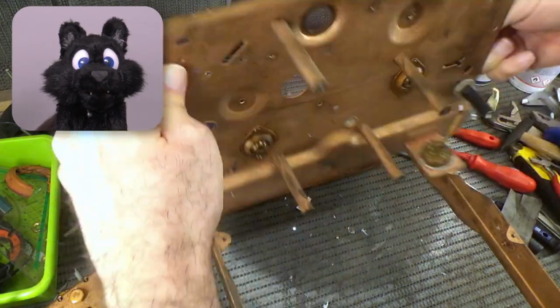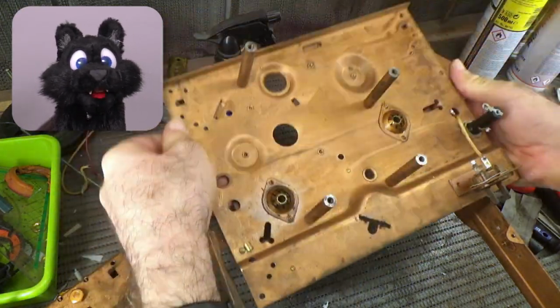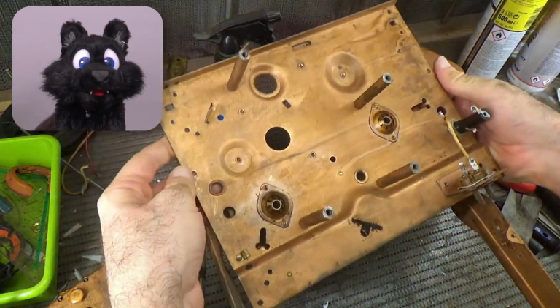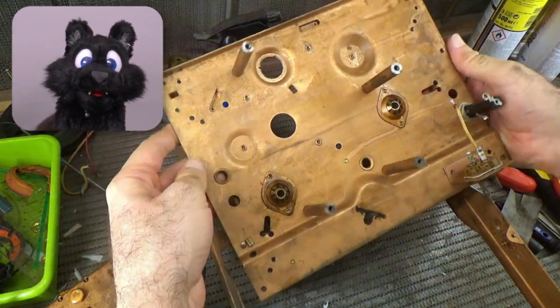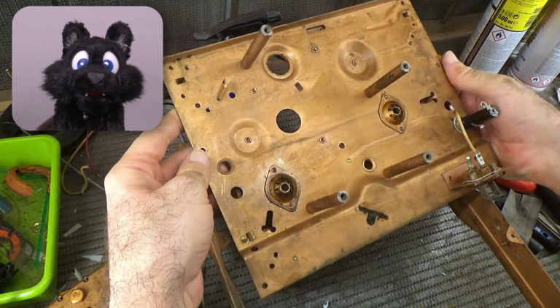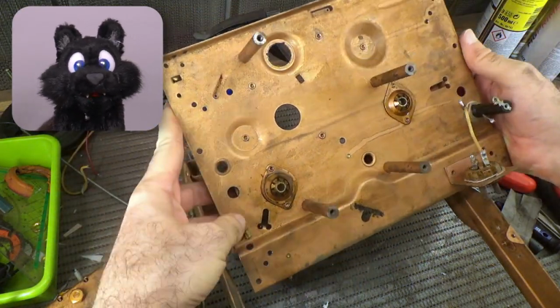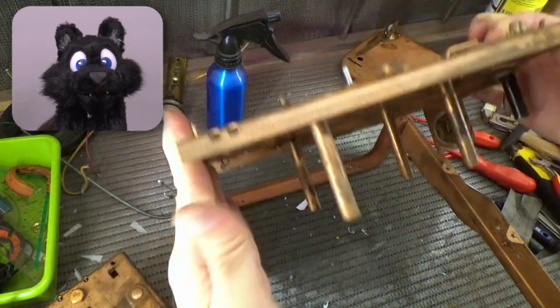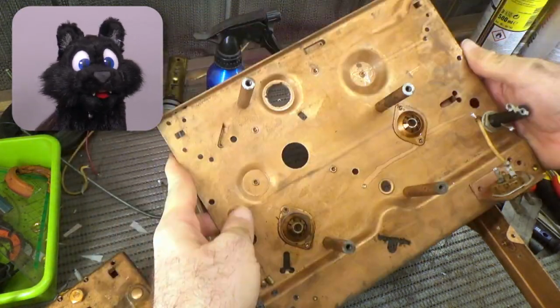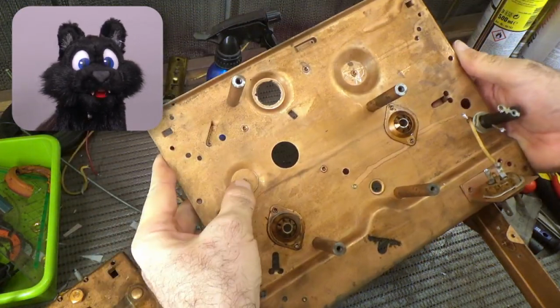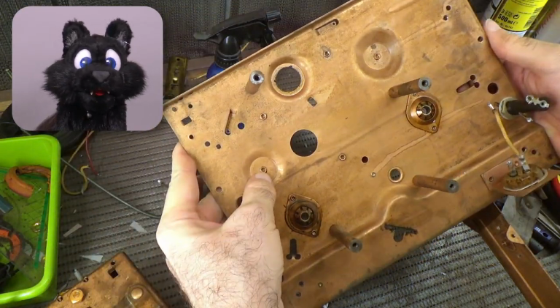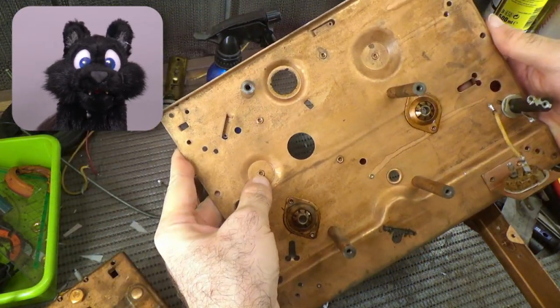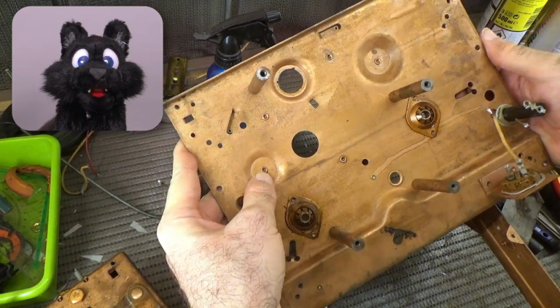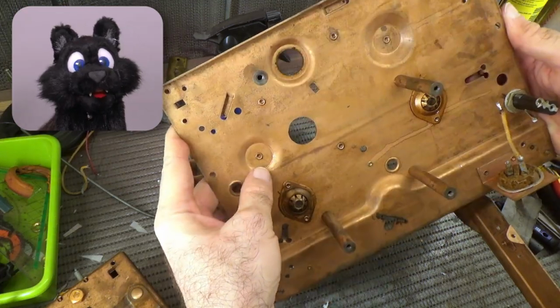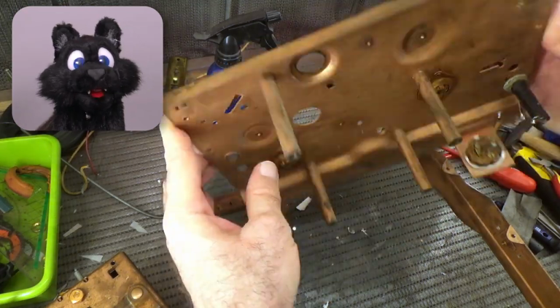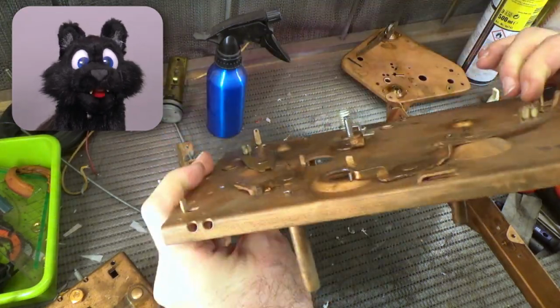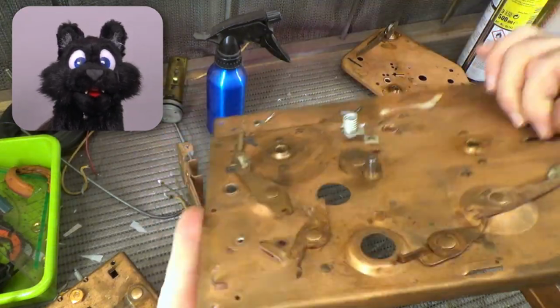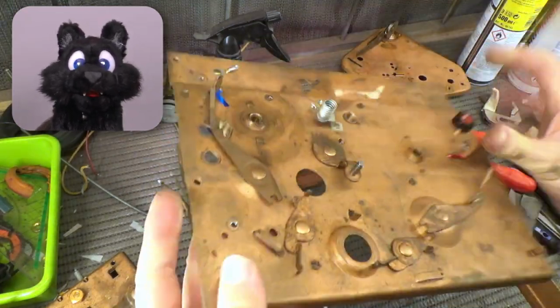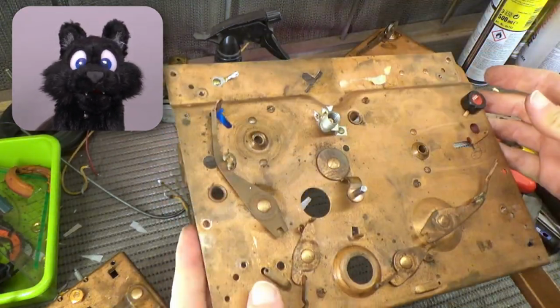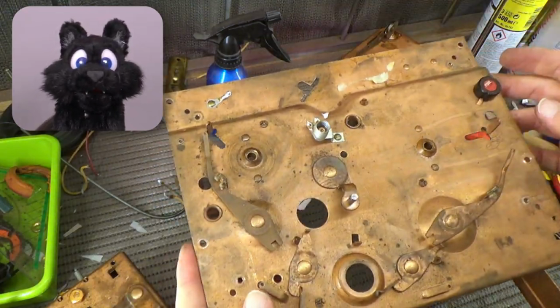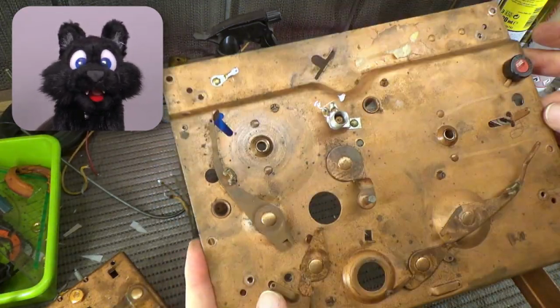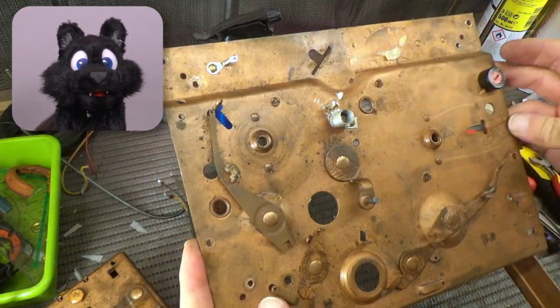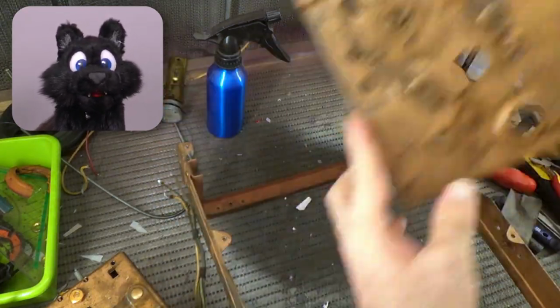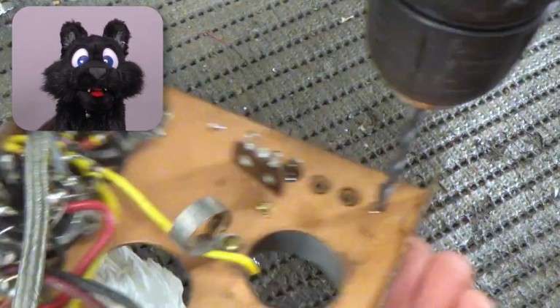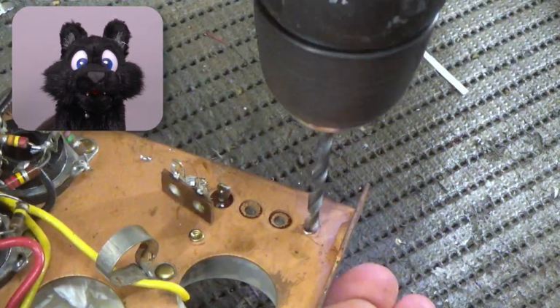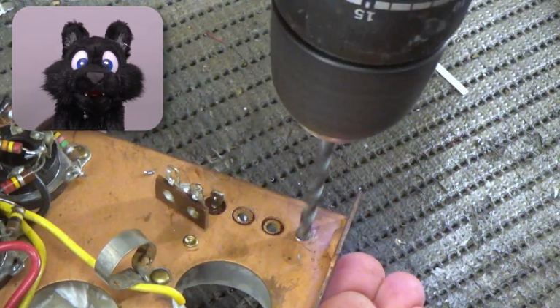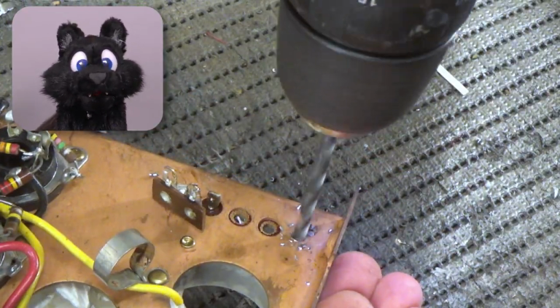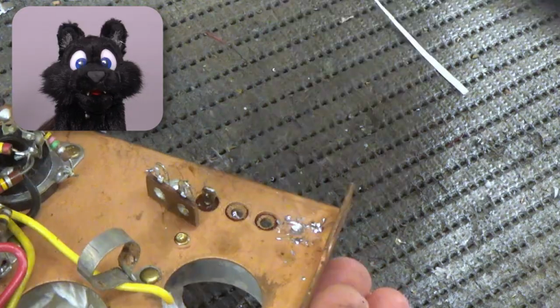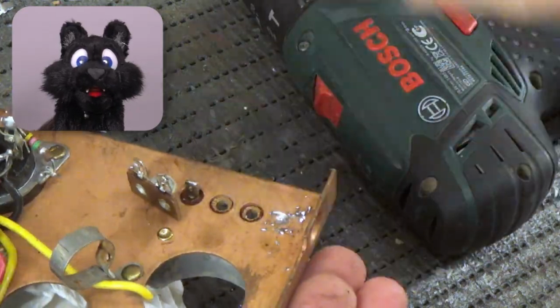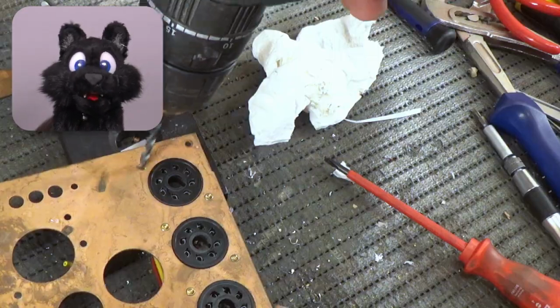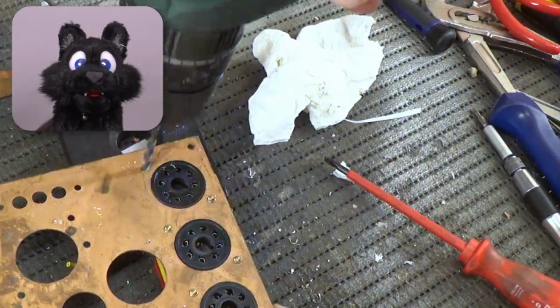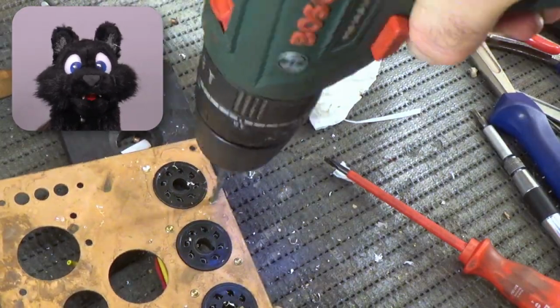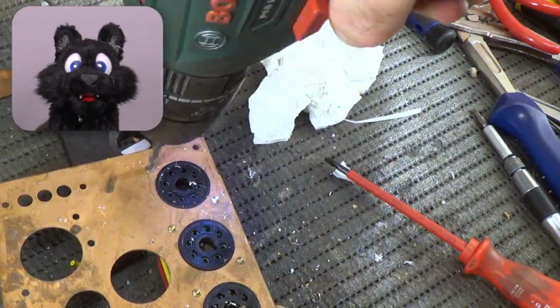I tried to keep those in place, but it would have prevented some major cleanup on the copper surface. I decided to drill out the ones that I could easily replace with some screws.